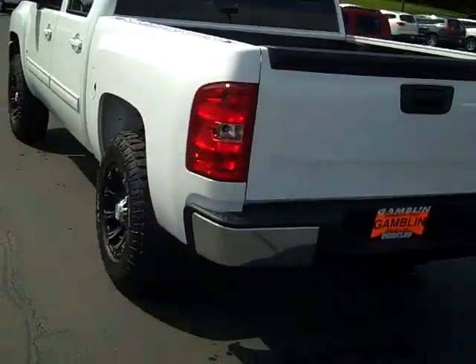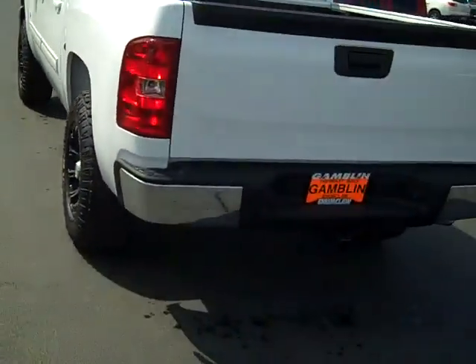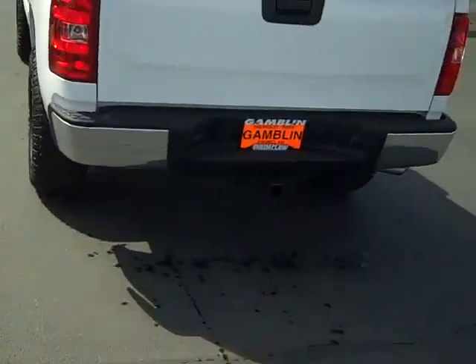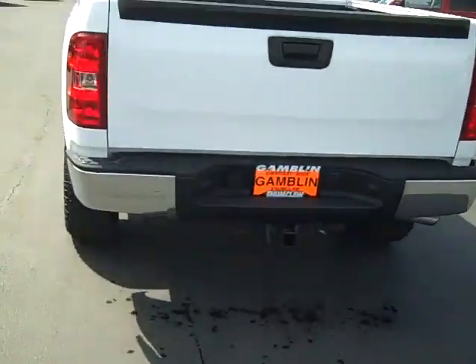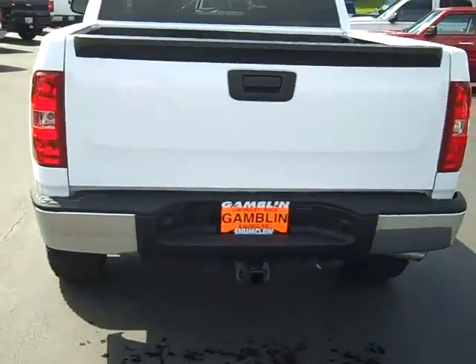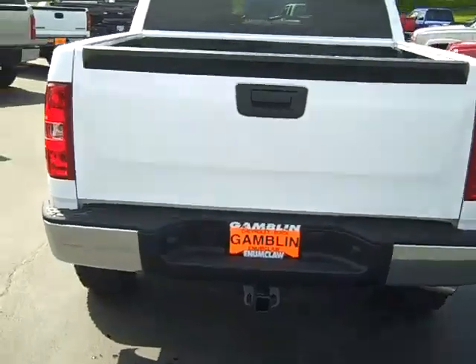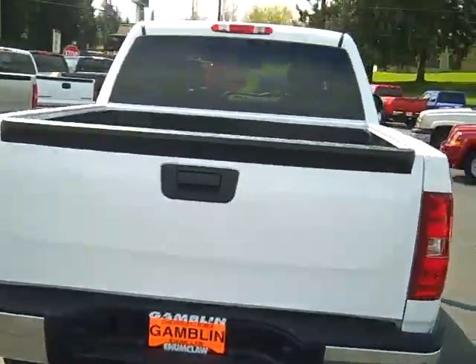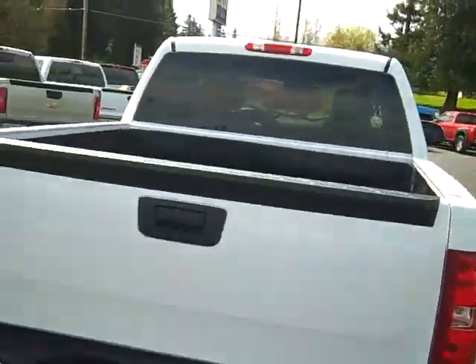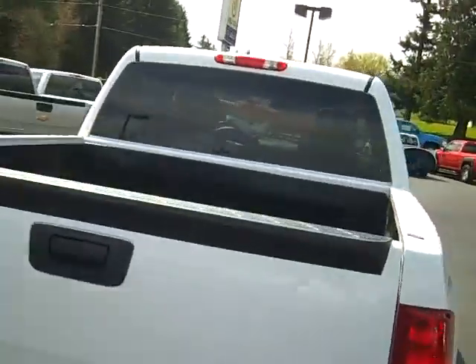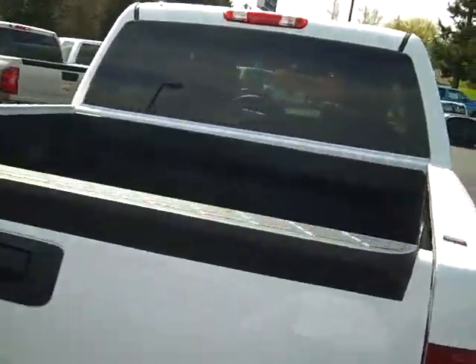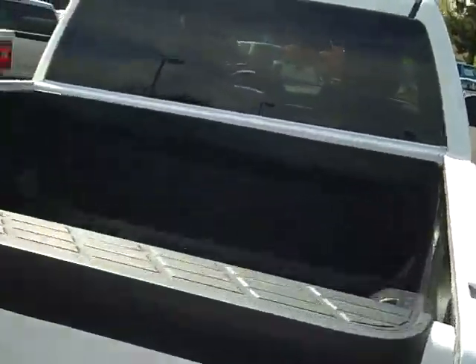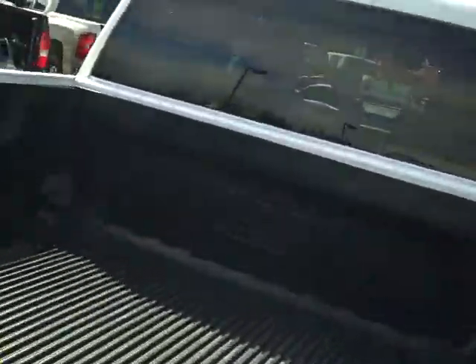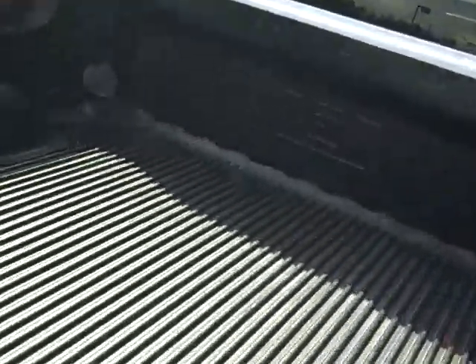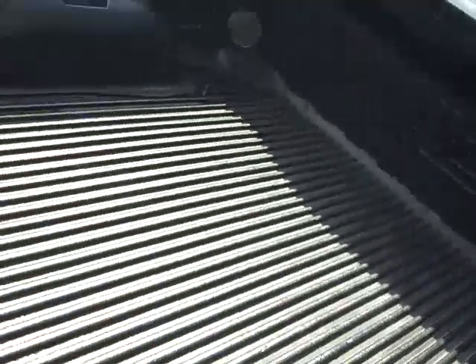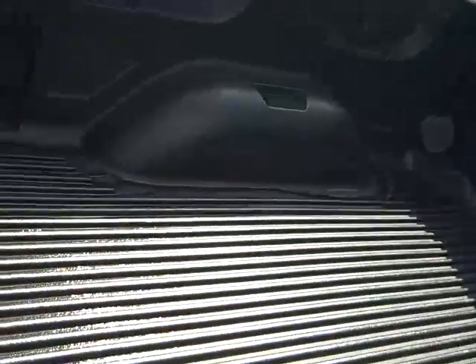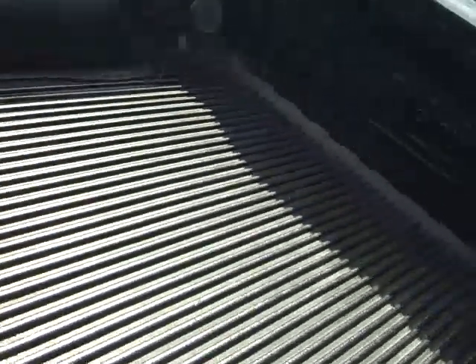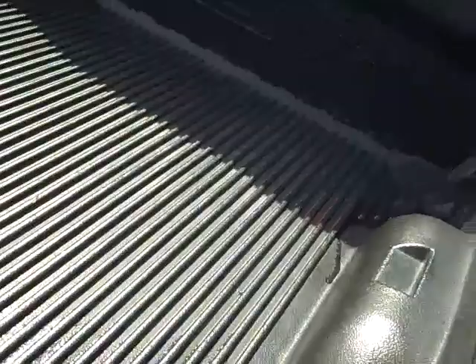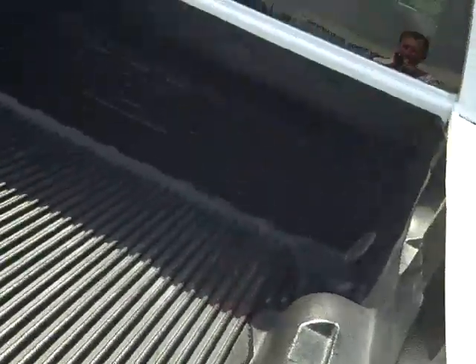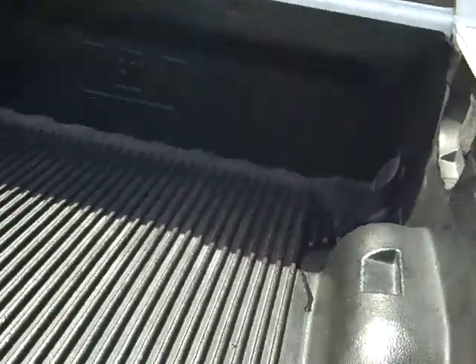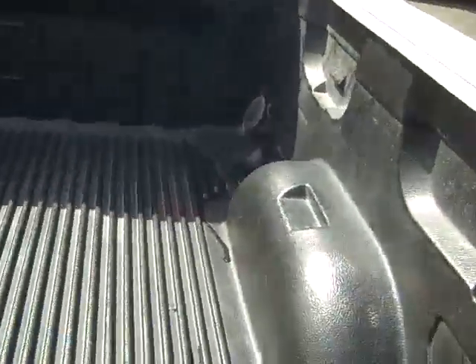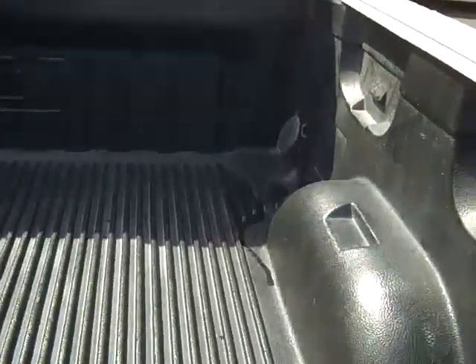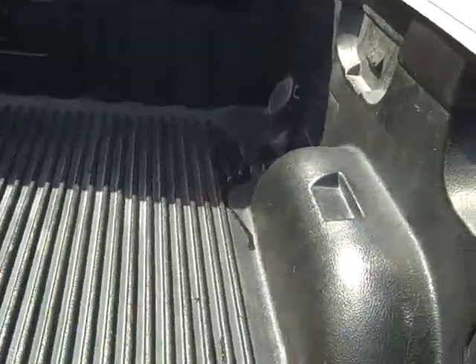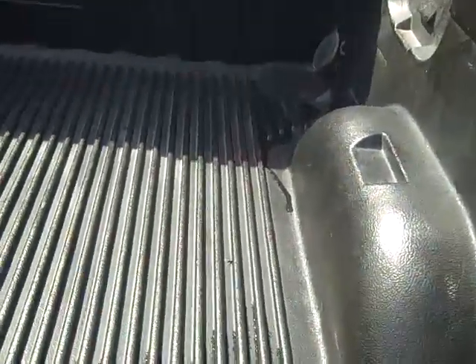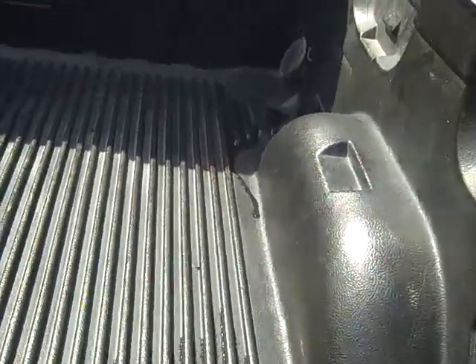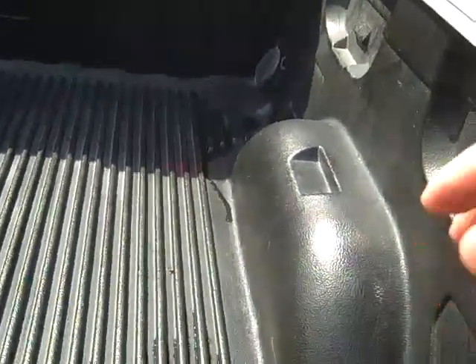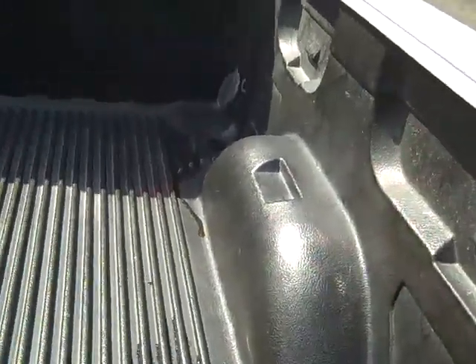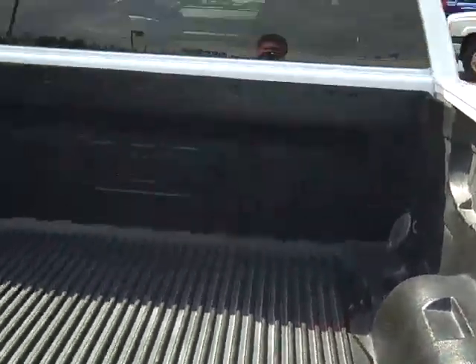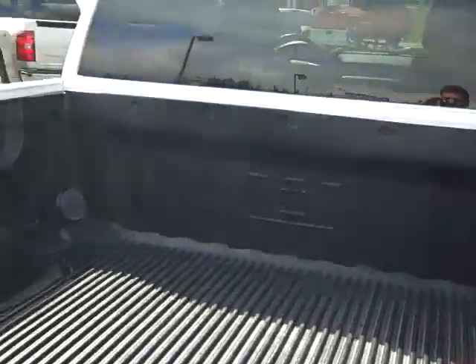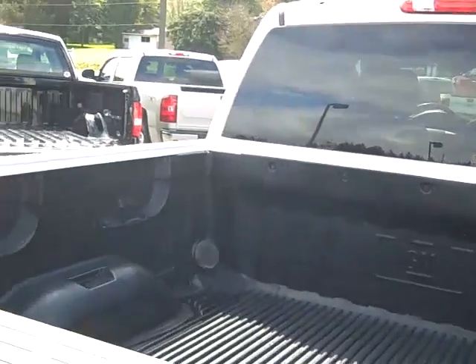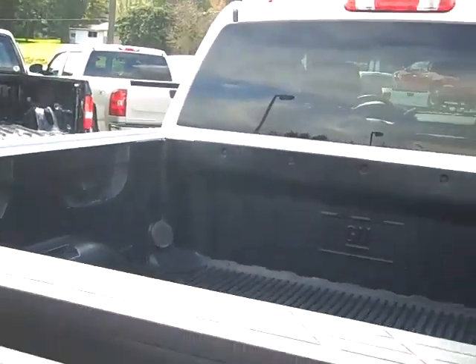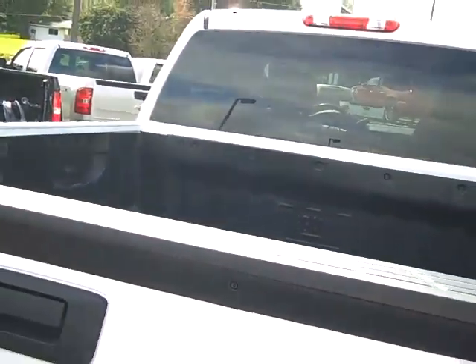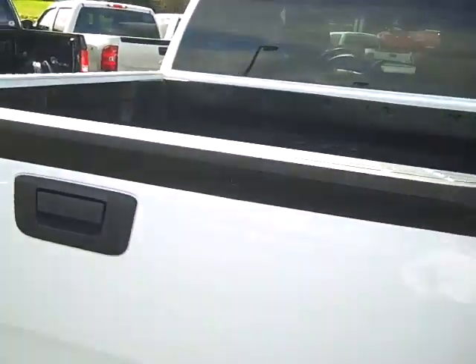You do have a tow package in back. Come up over the top — here's your bed liner. It's not a spray-in; it's the factory plastic one that comes in there with it, but it does have one in there.